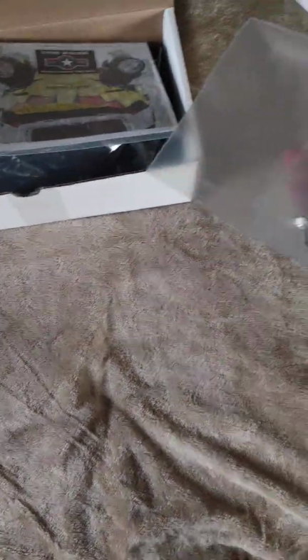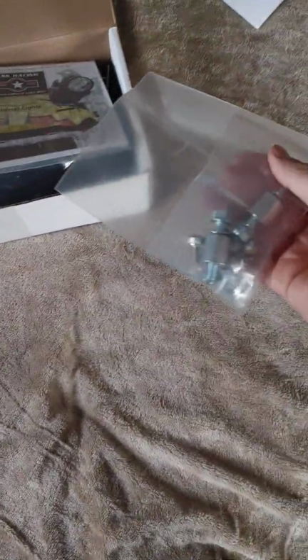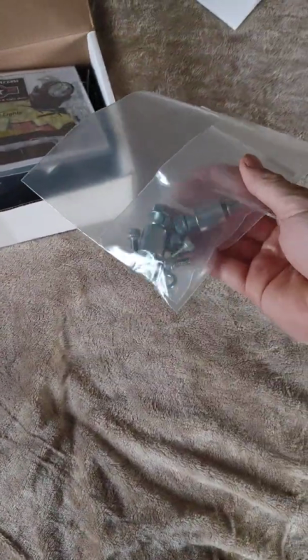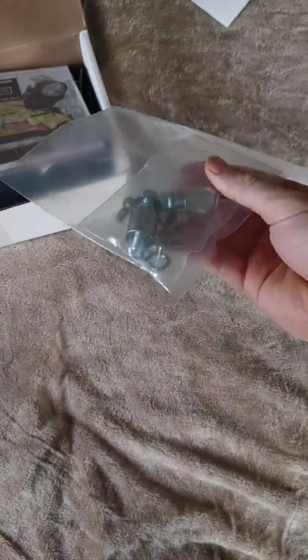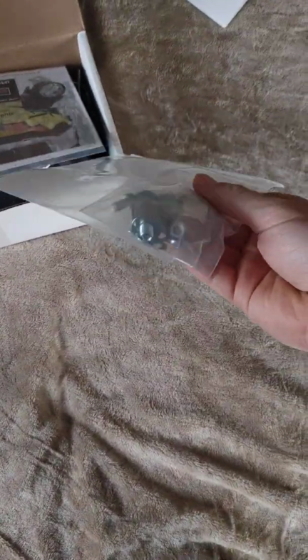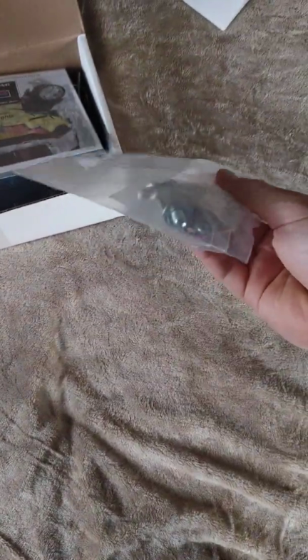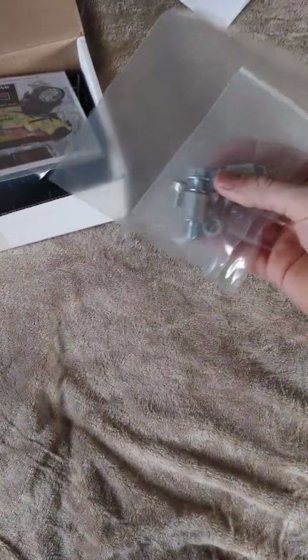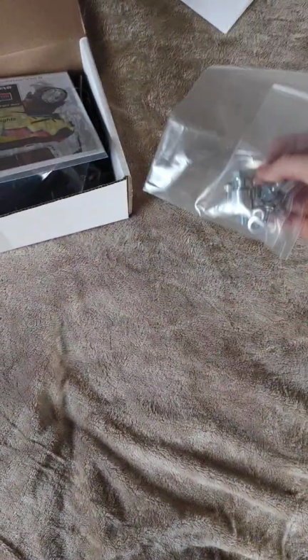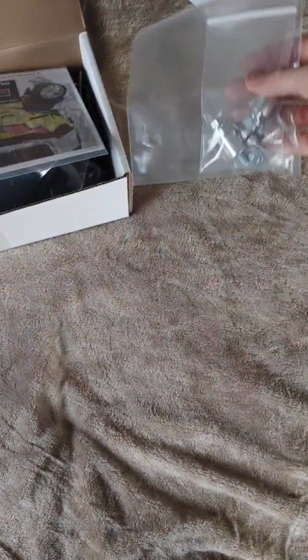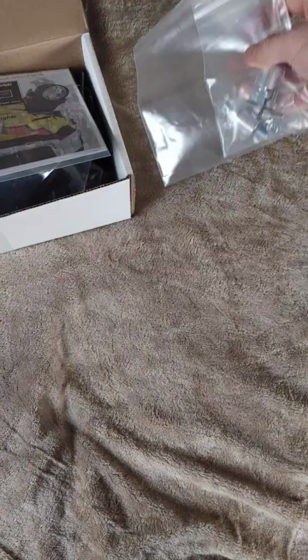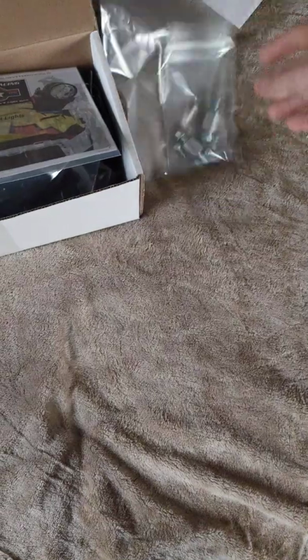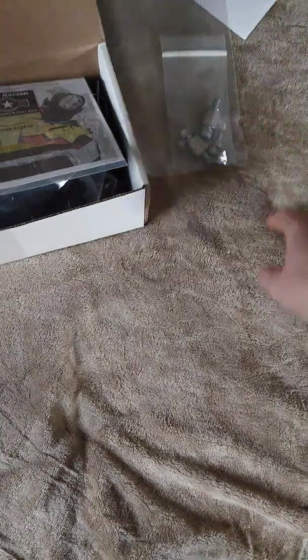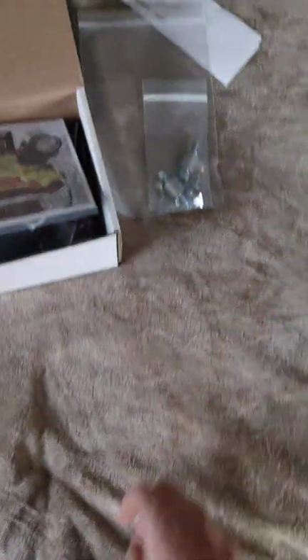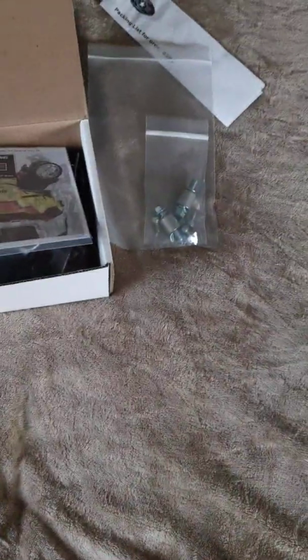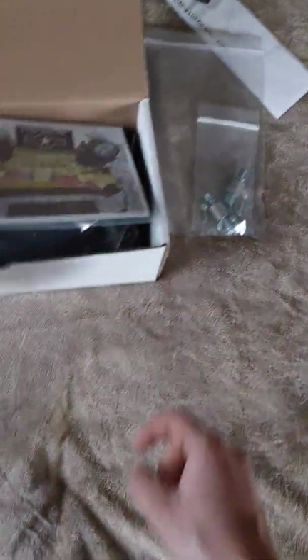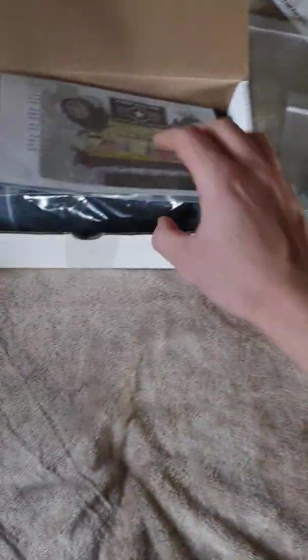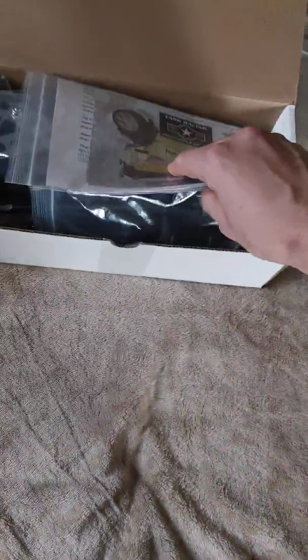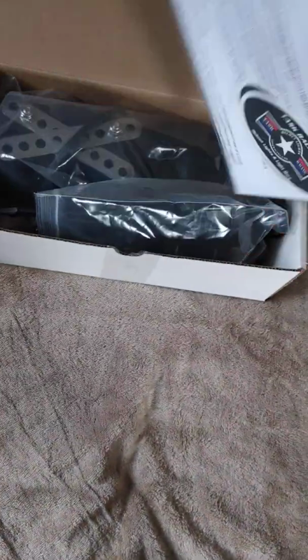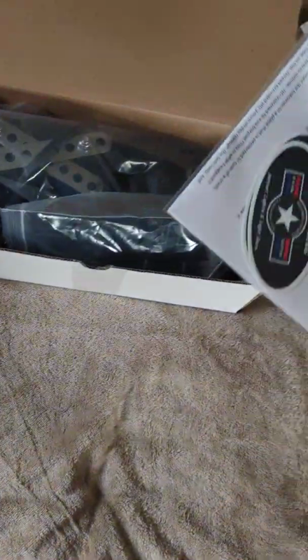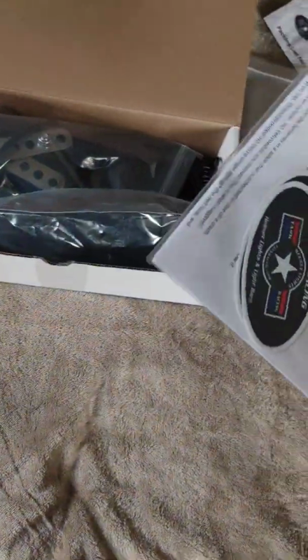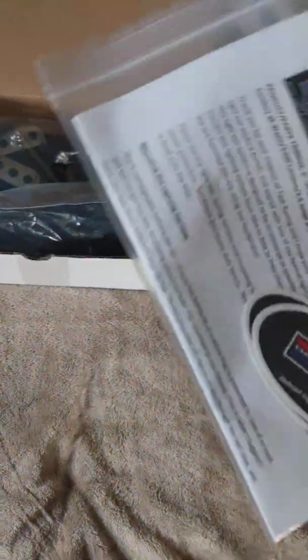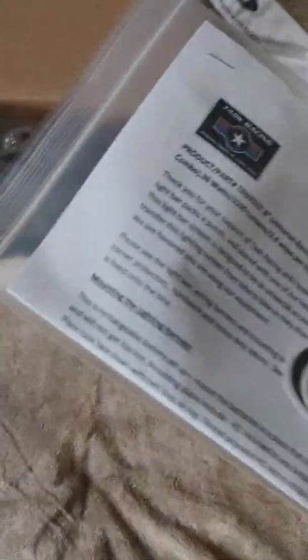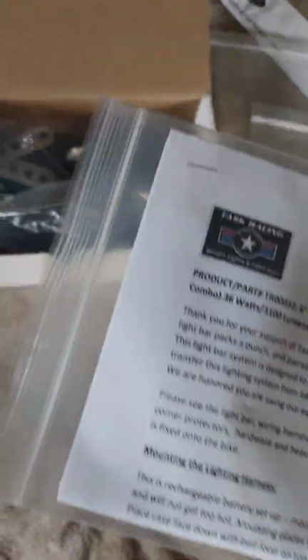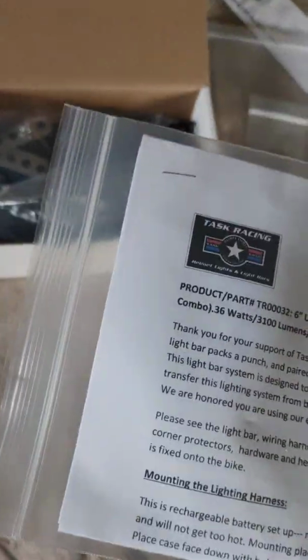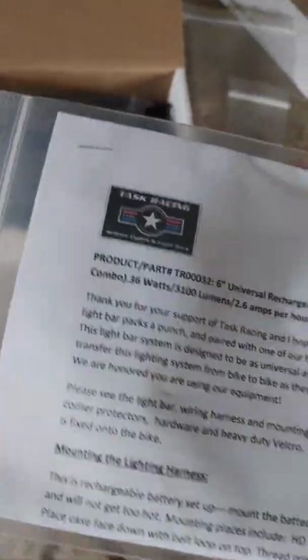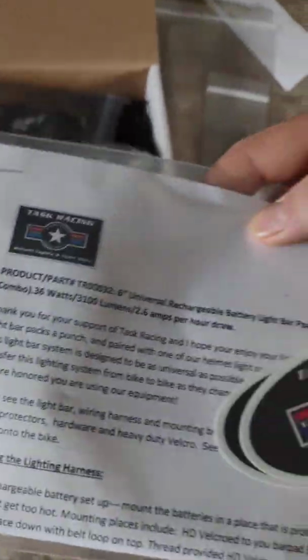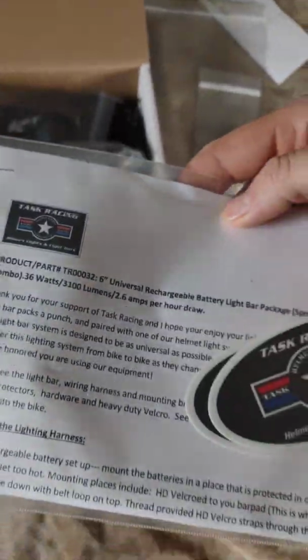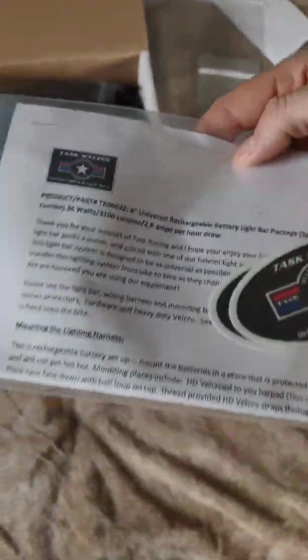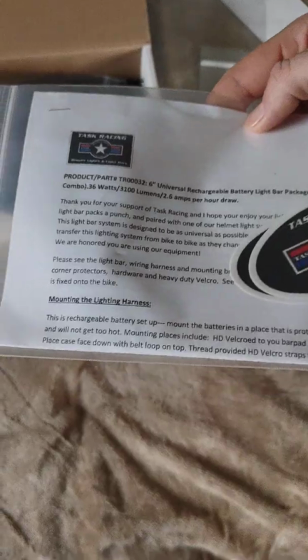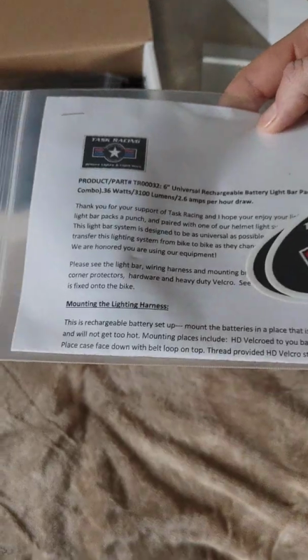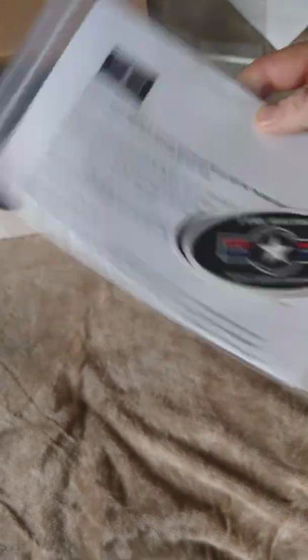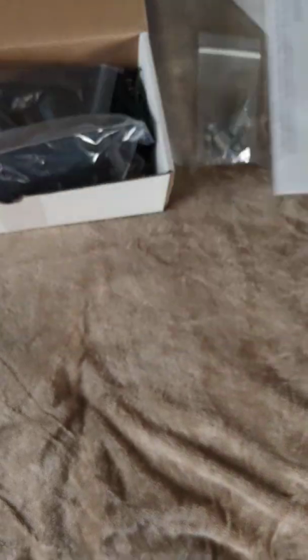Inside the box it looks like there are mounts, mount hardware, directions, stickers, and a description.